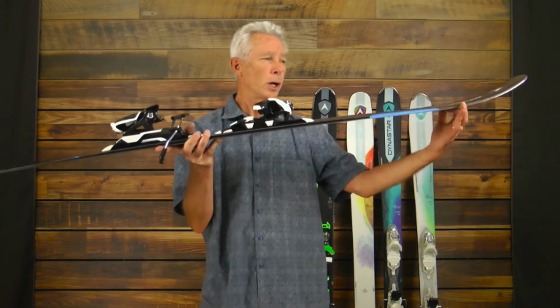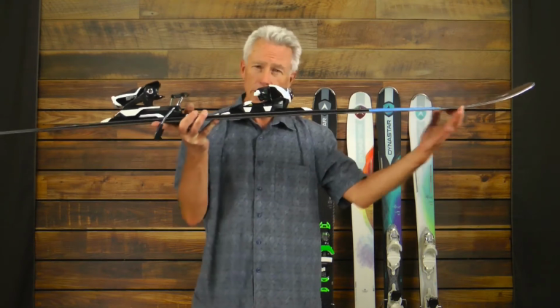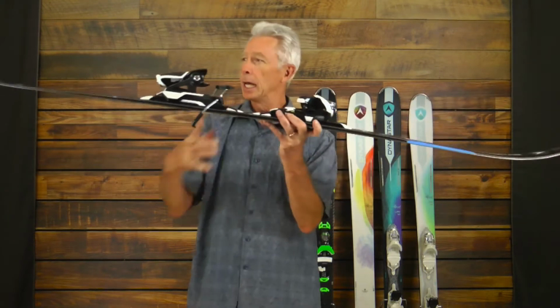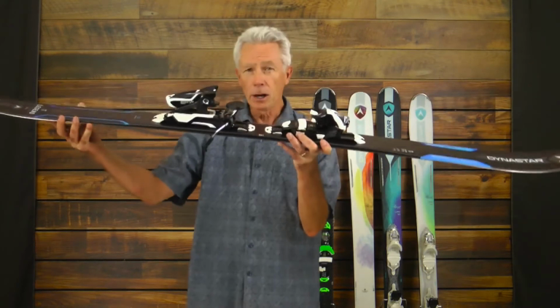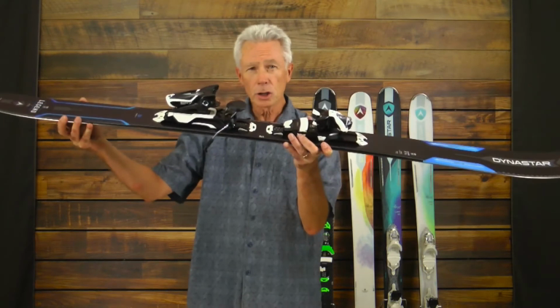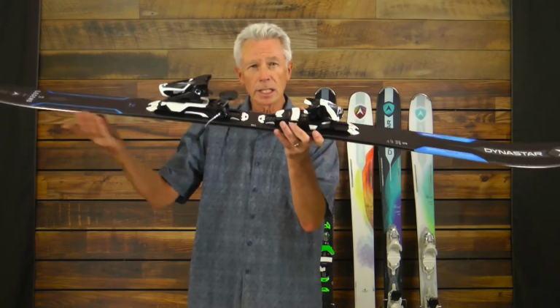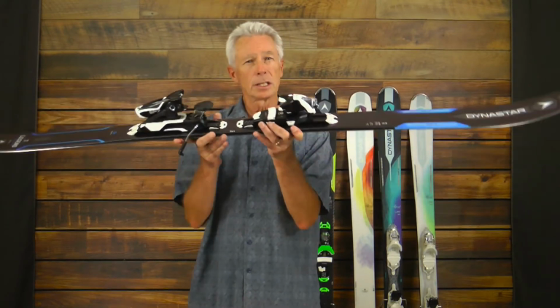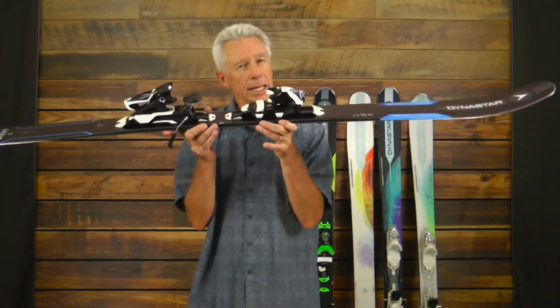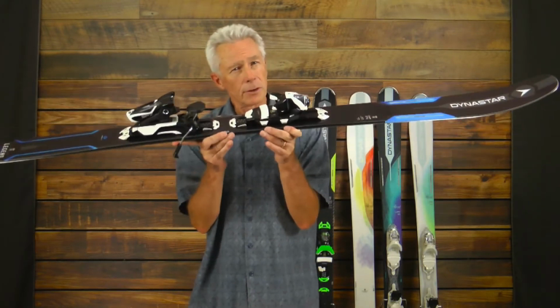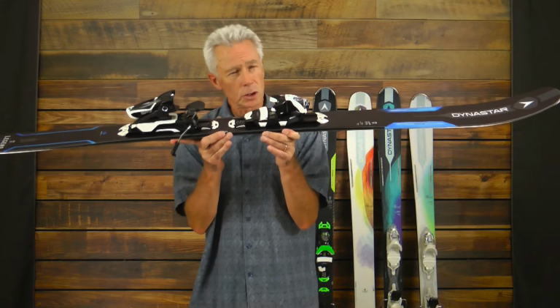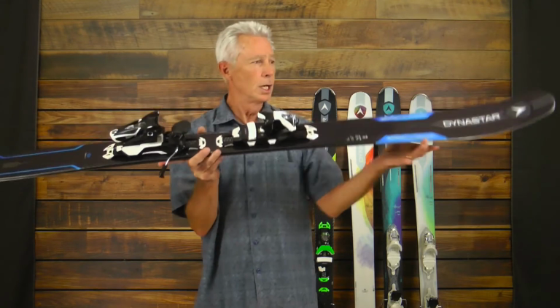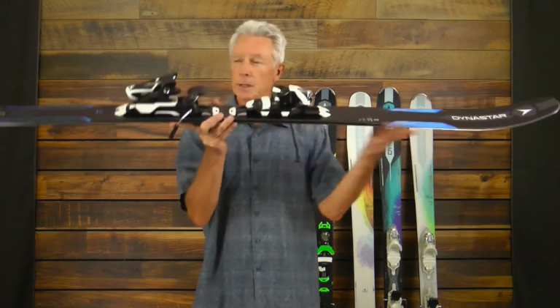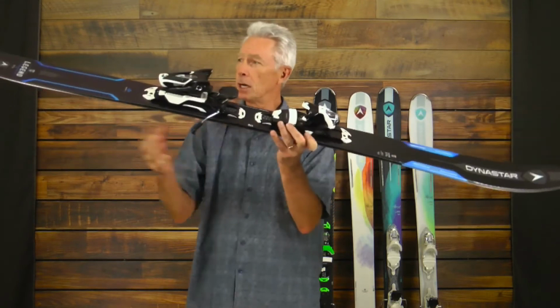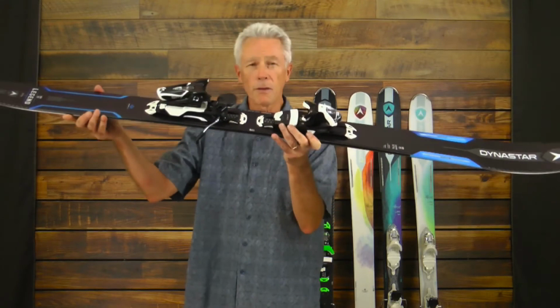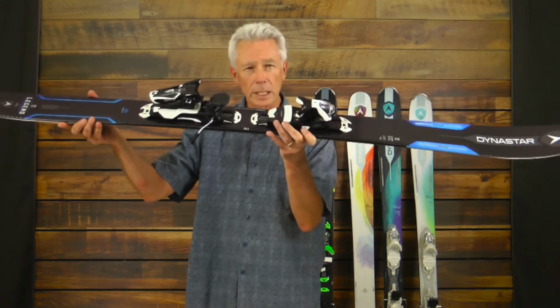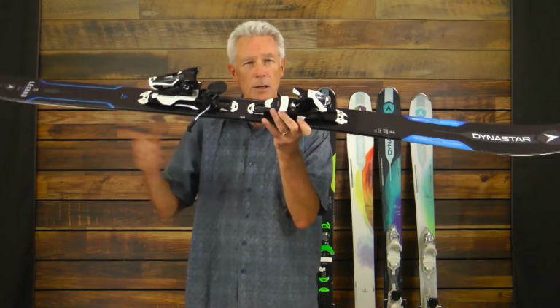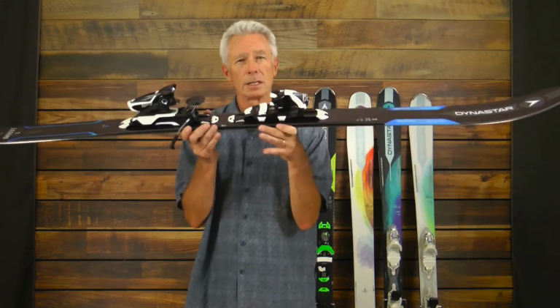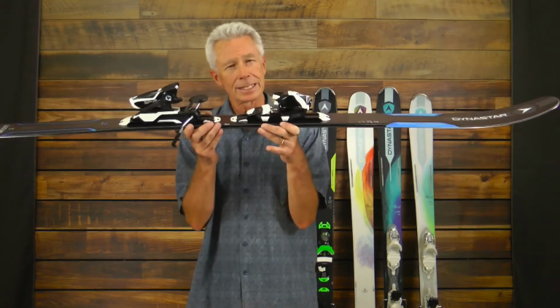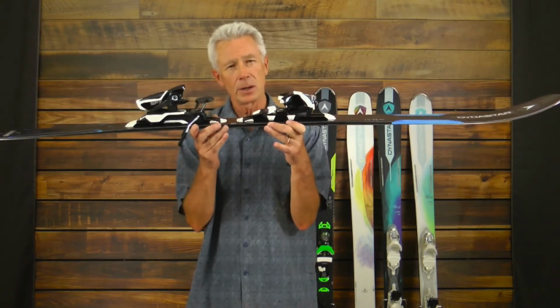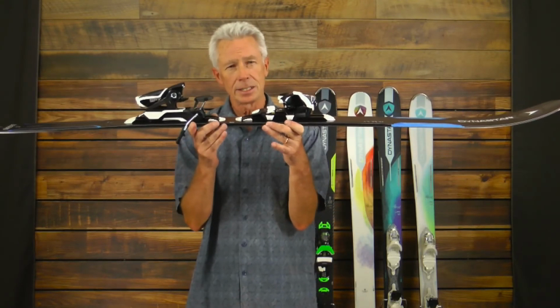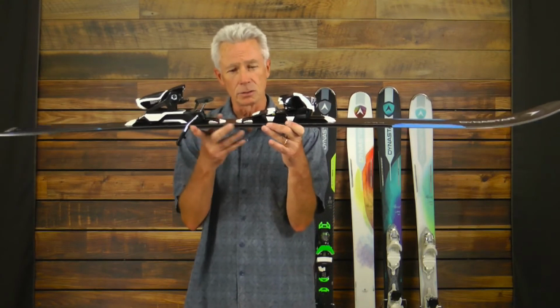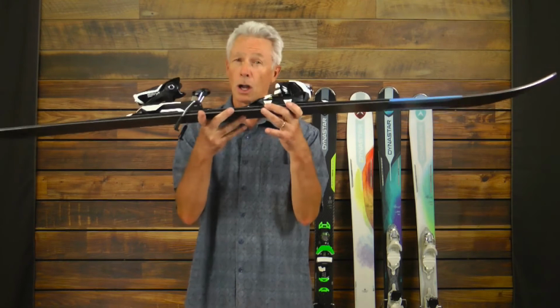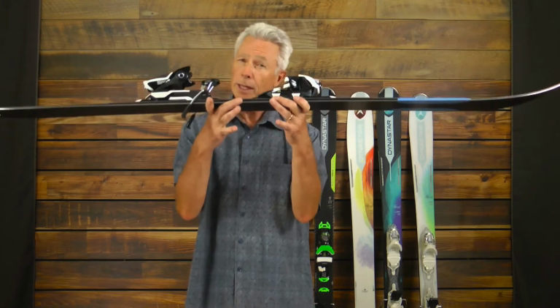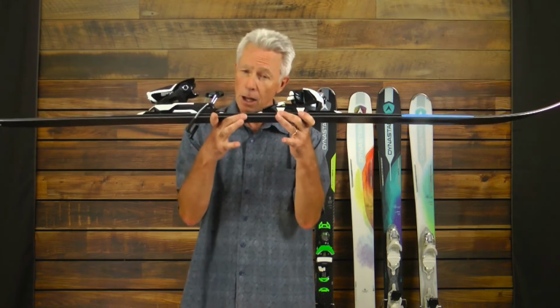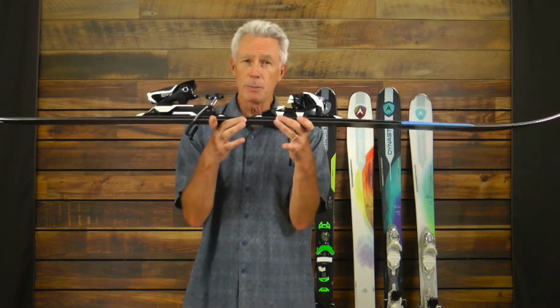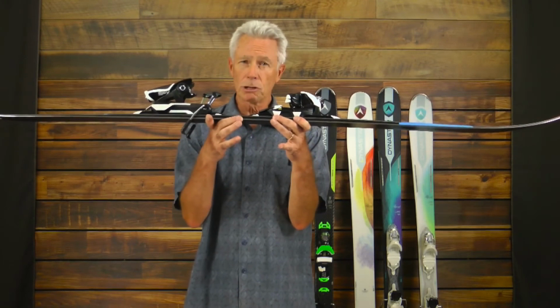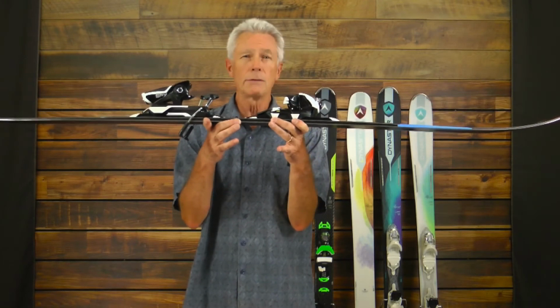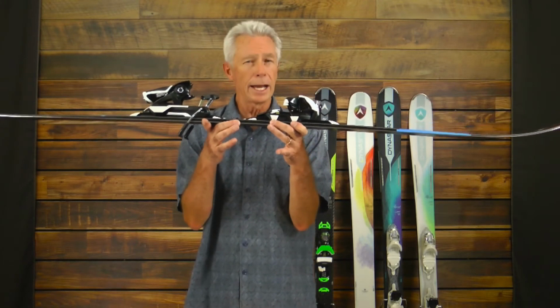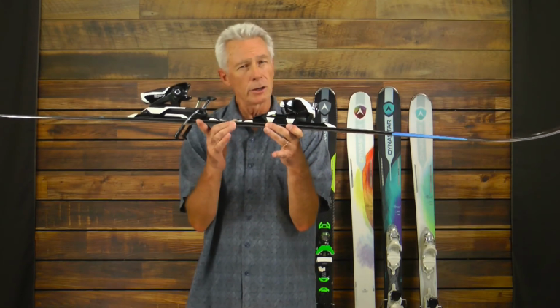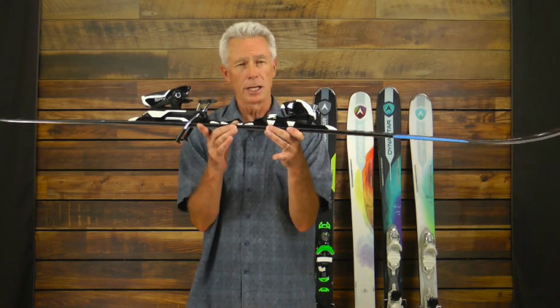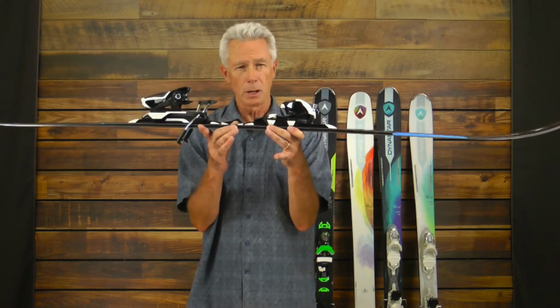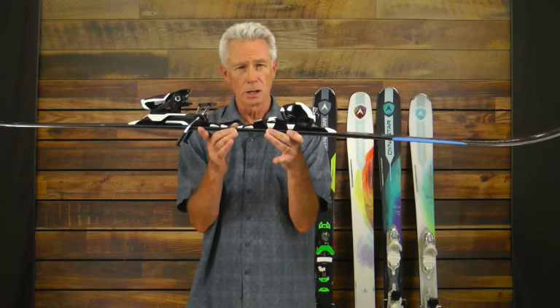We offer tip and tail rocker to the ski, which is going to make it very versatile, giving the ski also a five-point design, which is going to make the ski very easy to use. Along with that, camber construction gives you great energy and edge grip on hard snow.